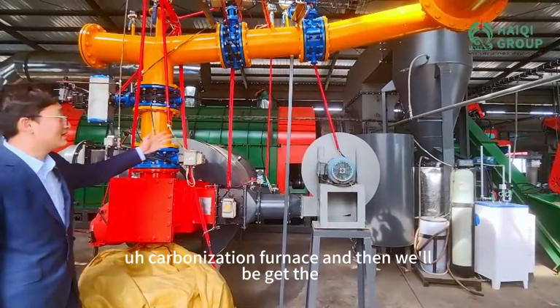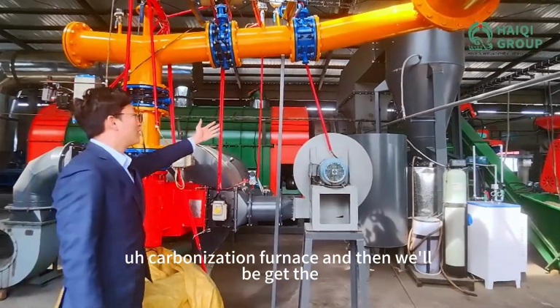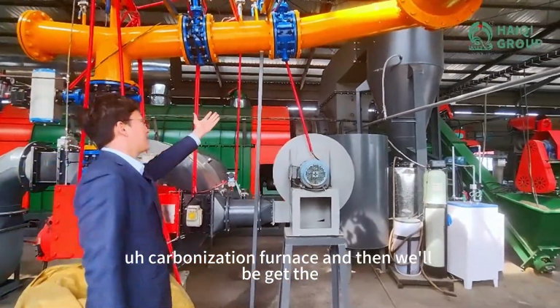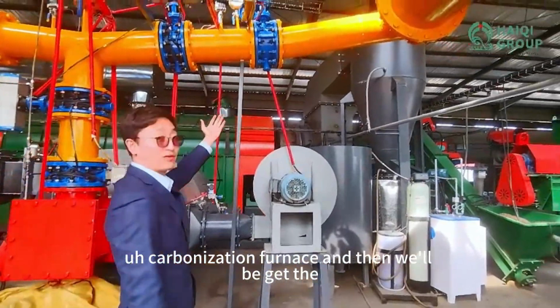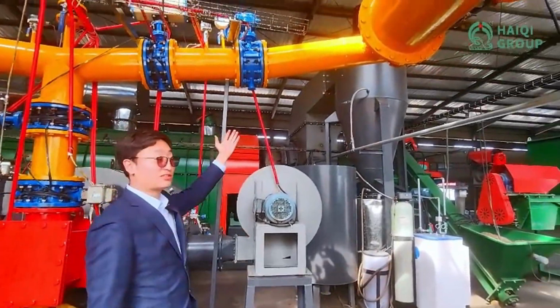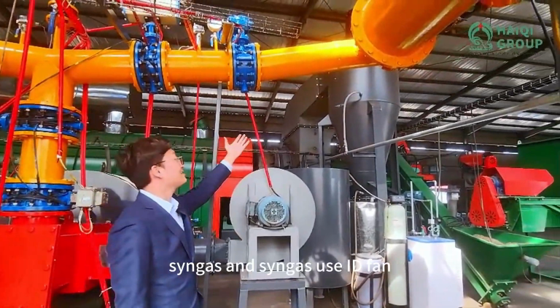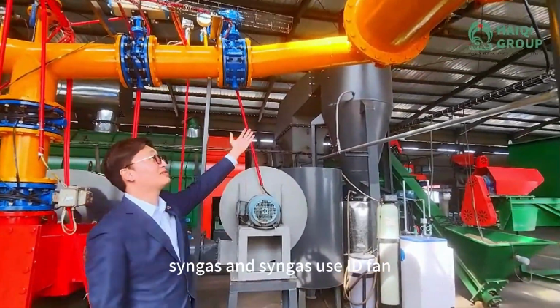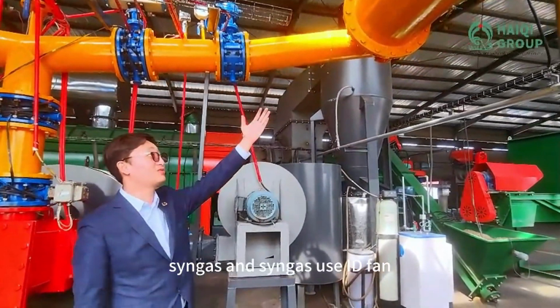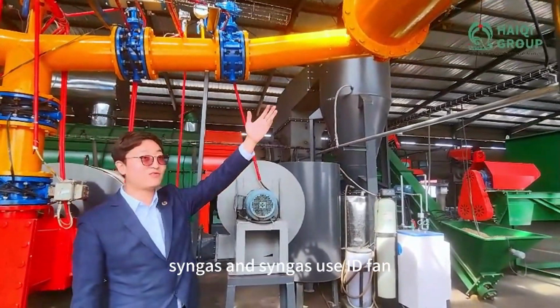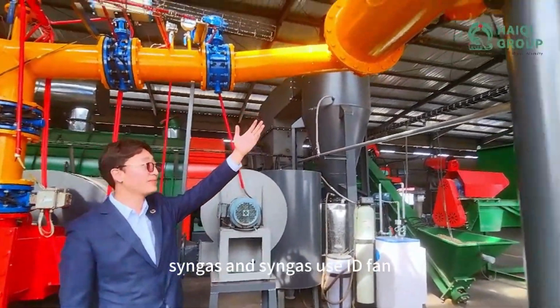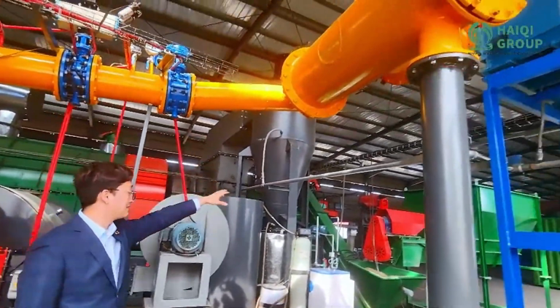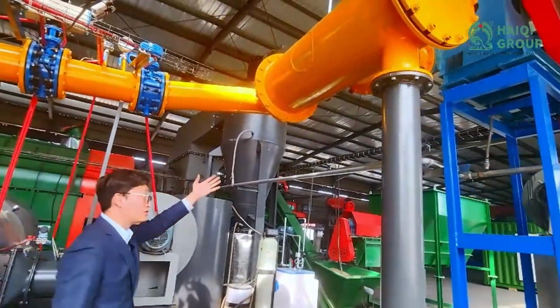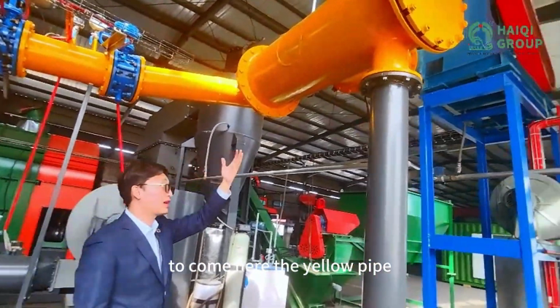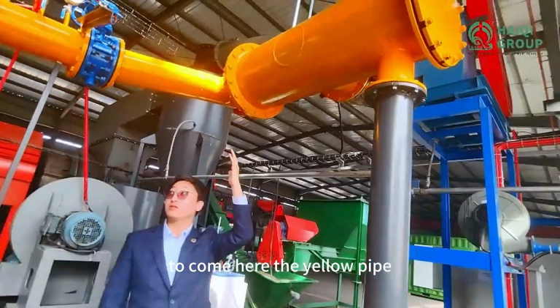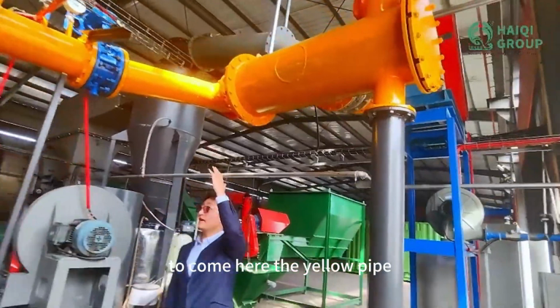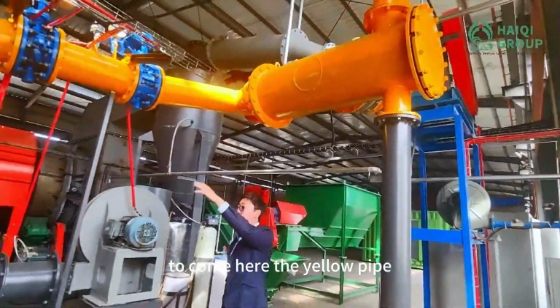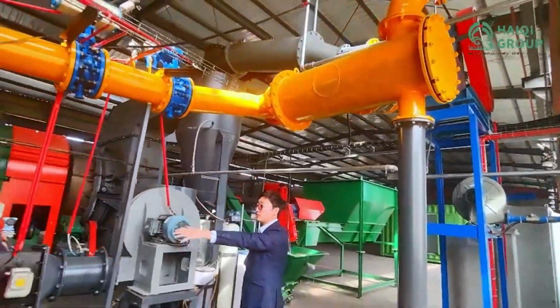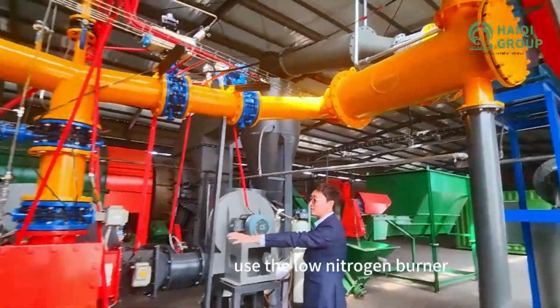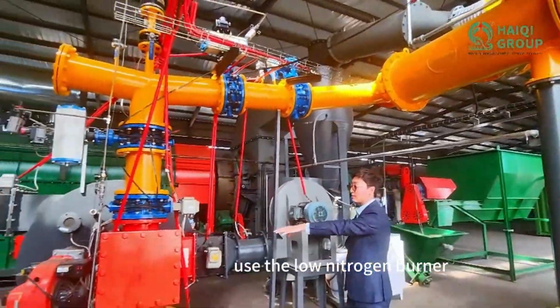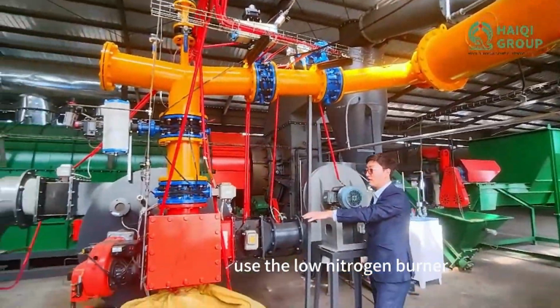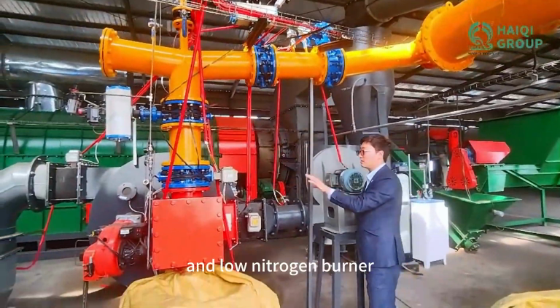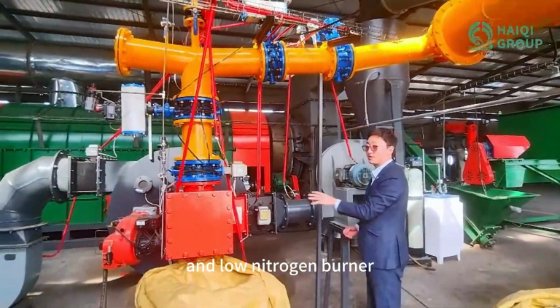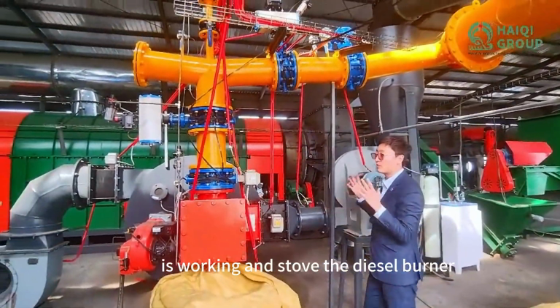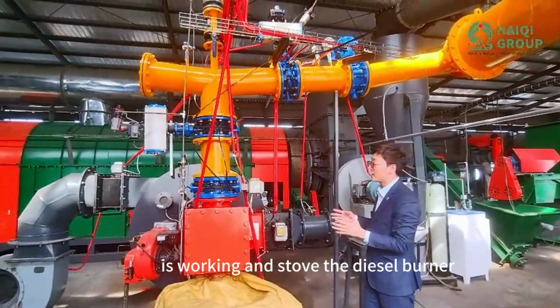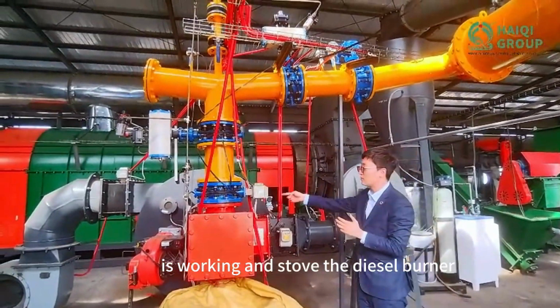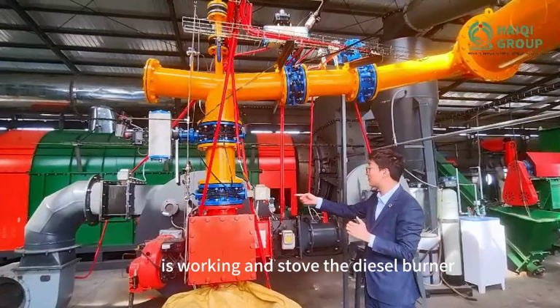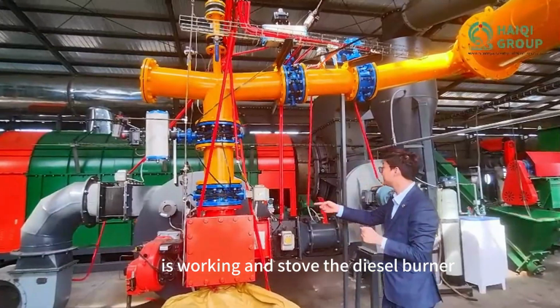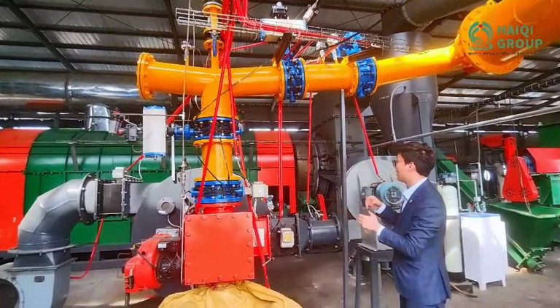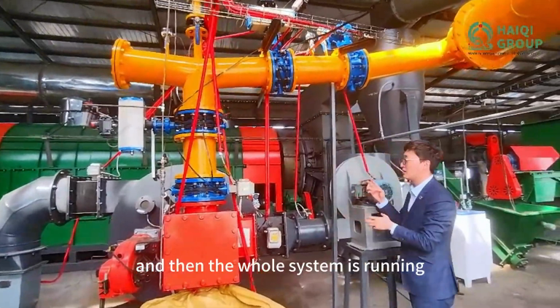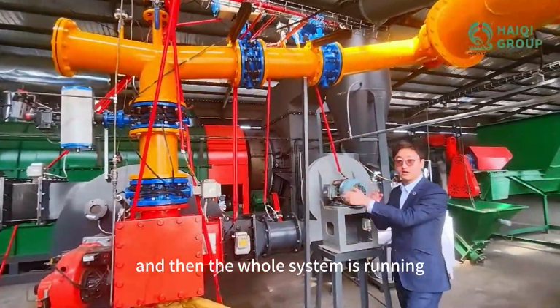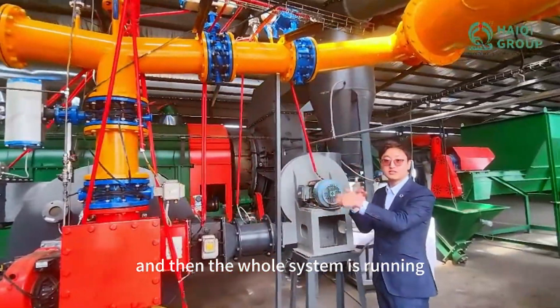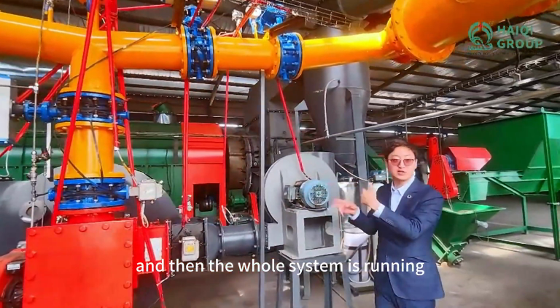And then we'll get the syngas. The syngas uses the ID fan to come here — through the yellow pipe. Using the low-NOx burner. The low-NOx burner starts working and then the diesel burner stops. And then the whole system is running.